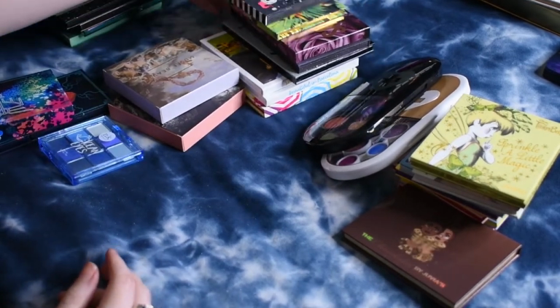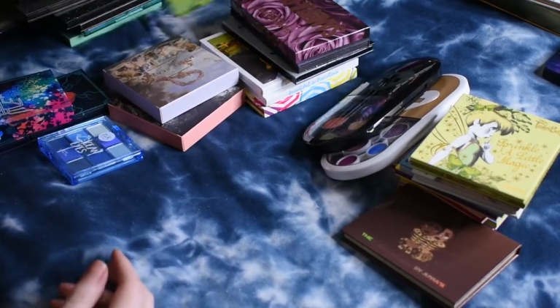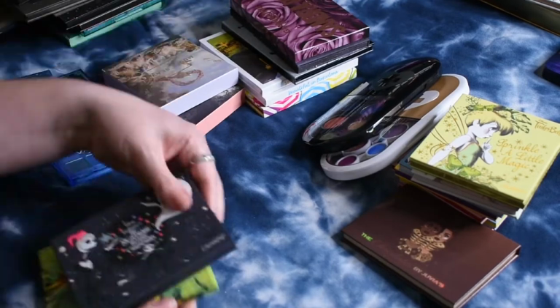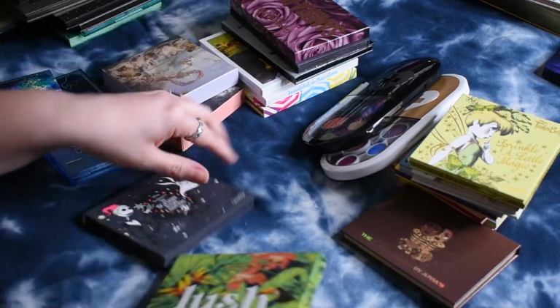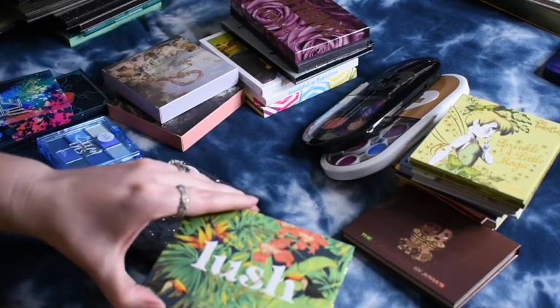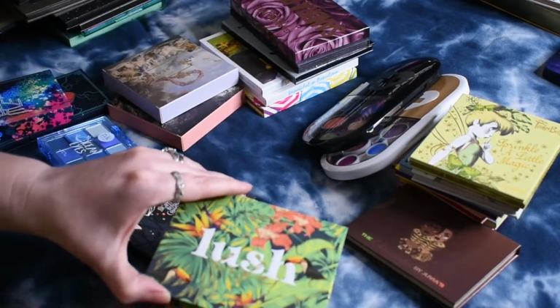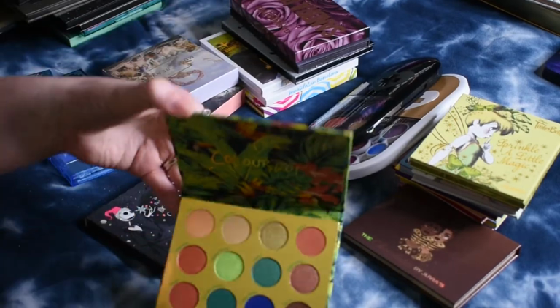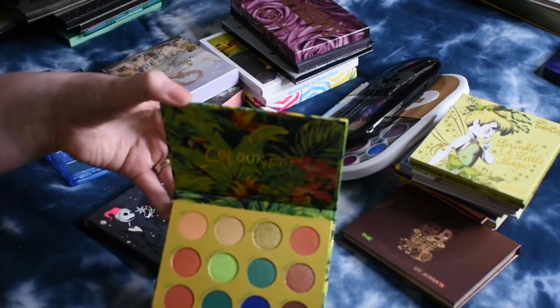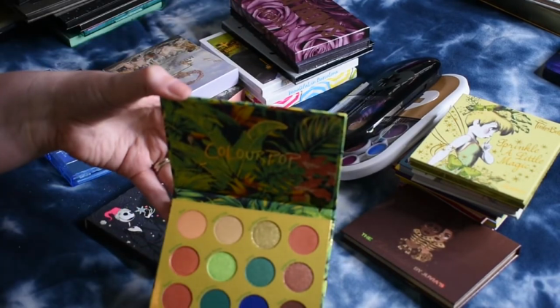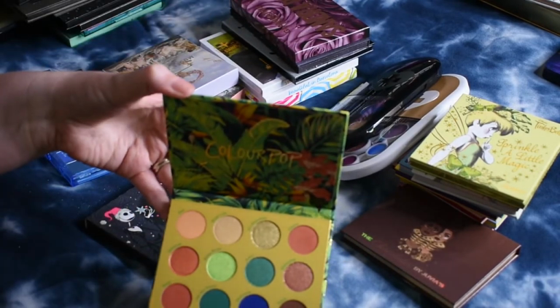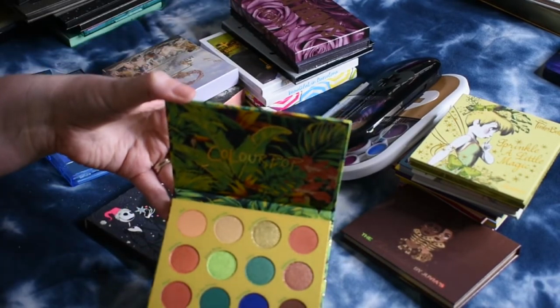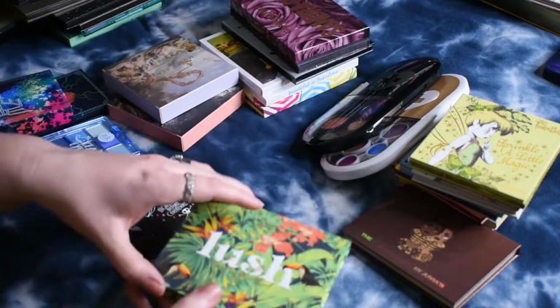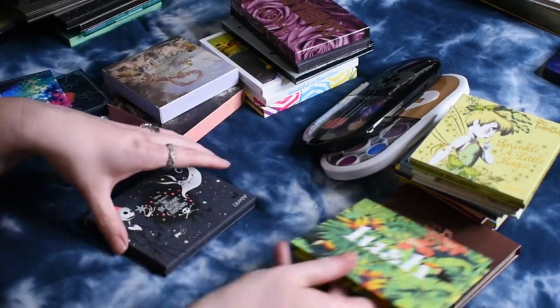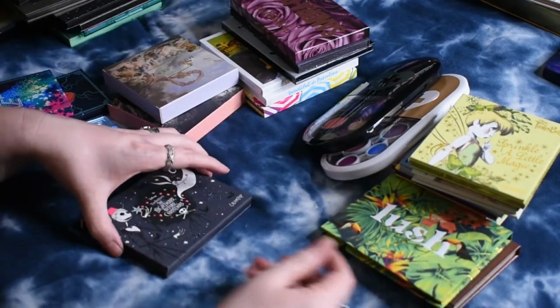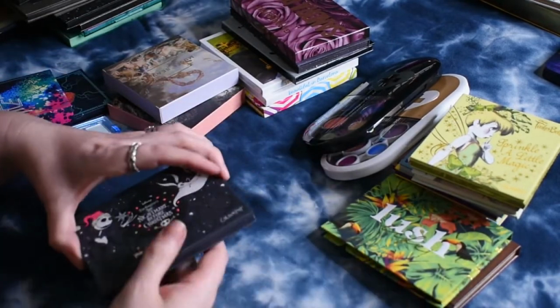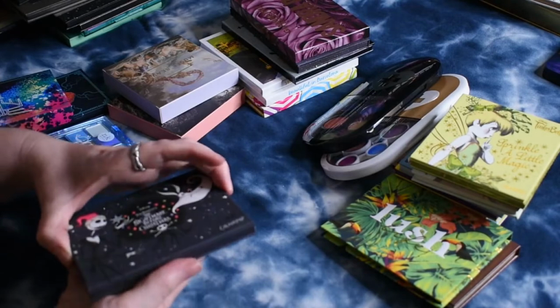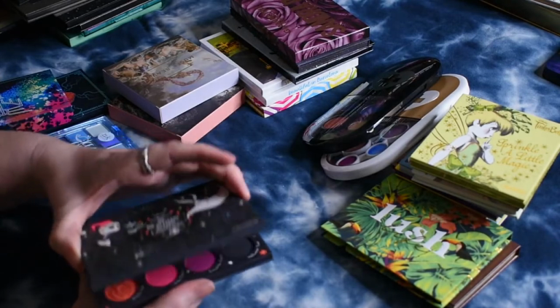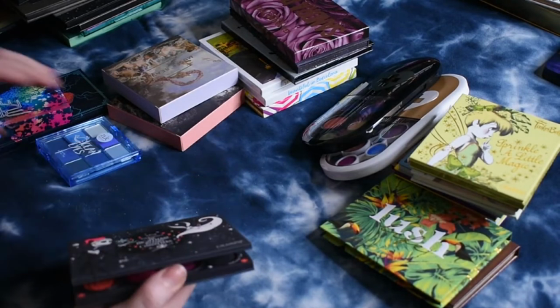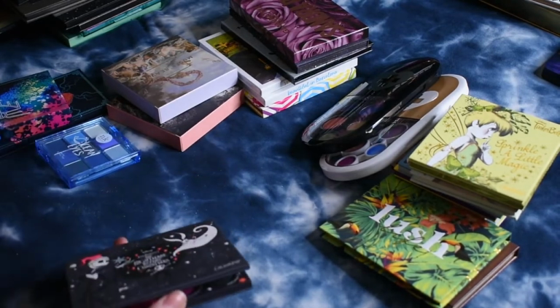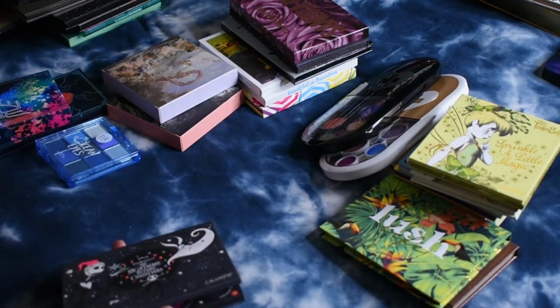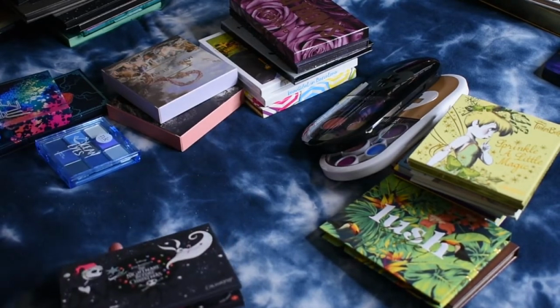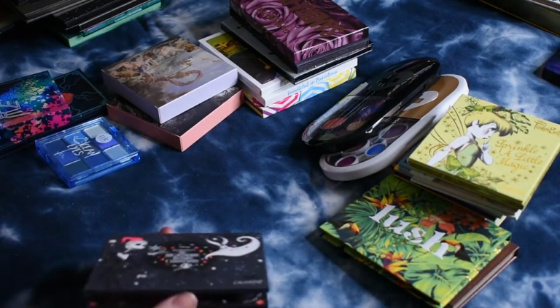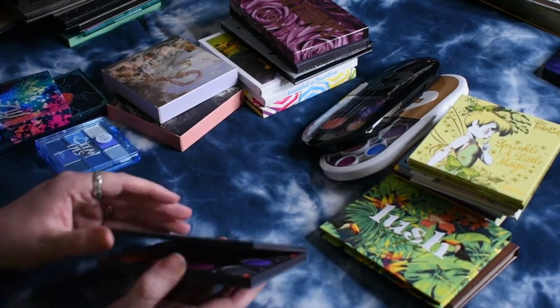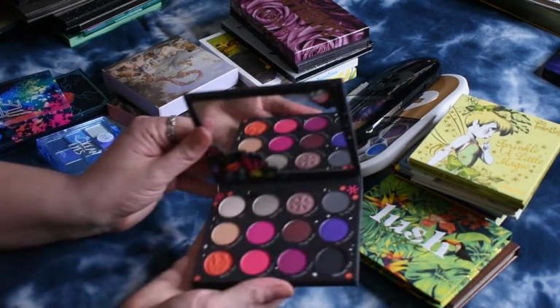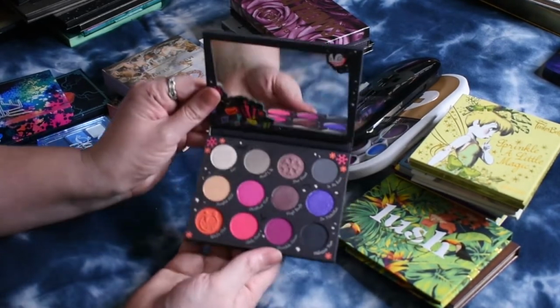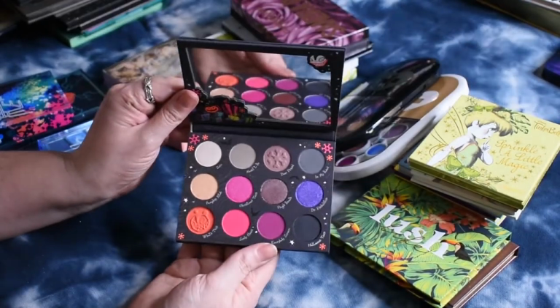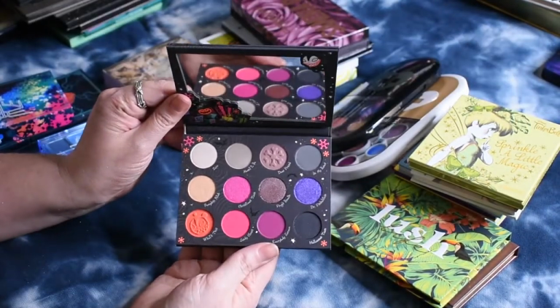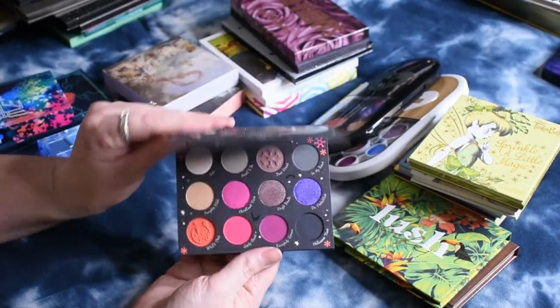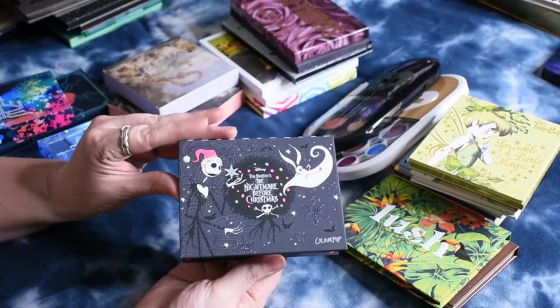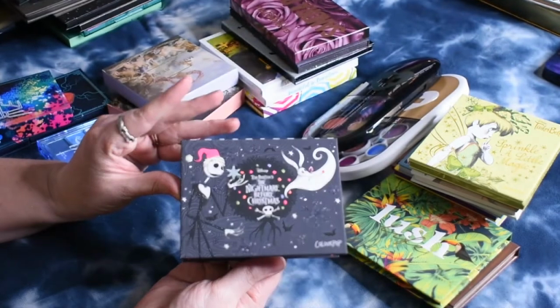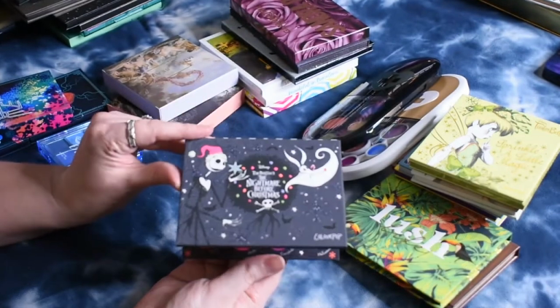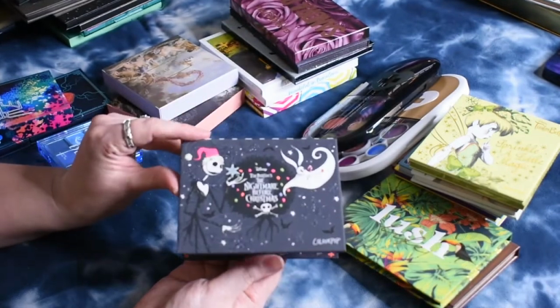I've got a little bit more ColourPop here. I've got the Lush Life palette, which I bought when it went down to $5 — a phenomenal price. And then I also have the Nightmare Before Christmas palette.